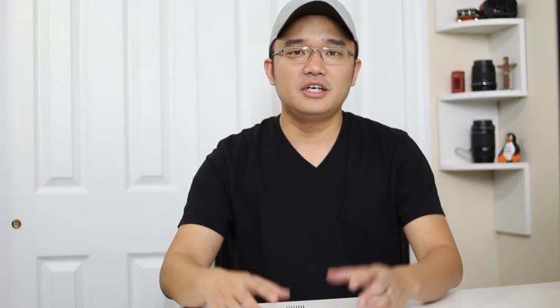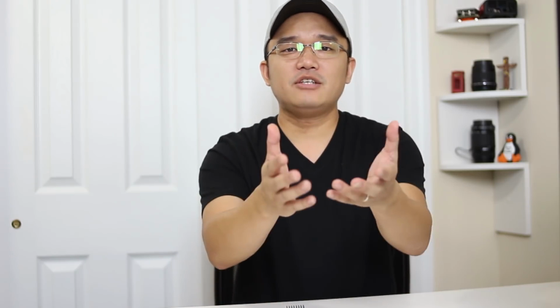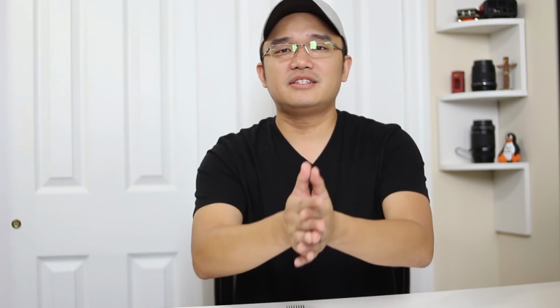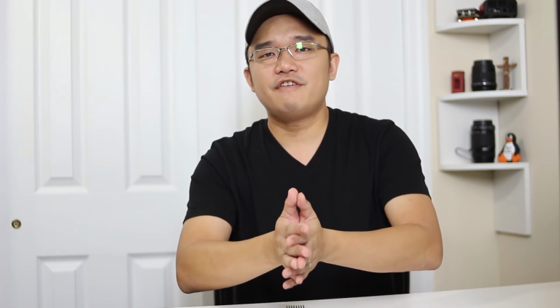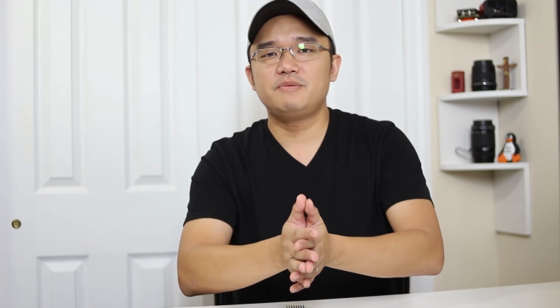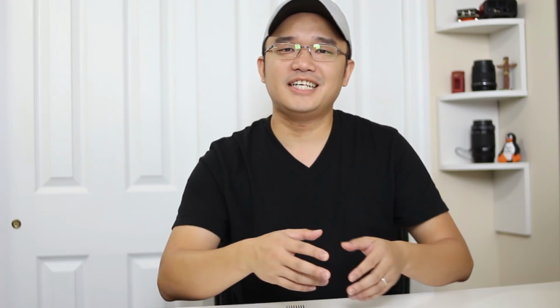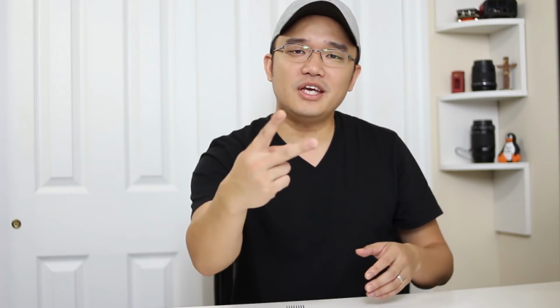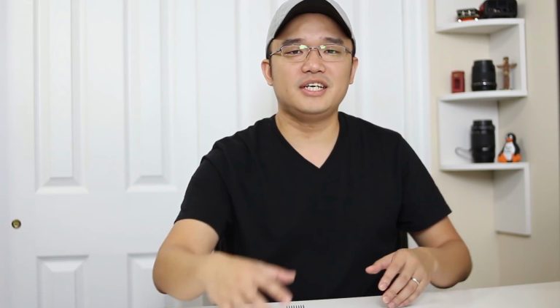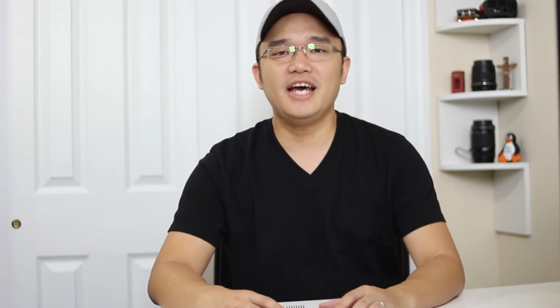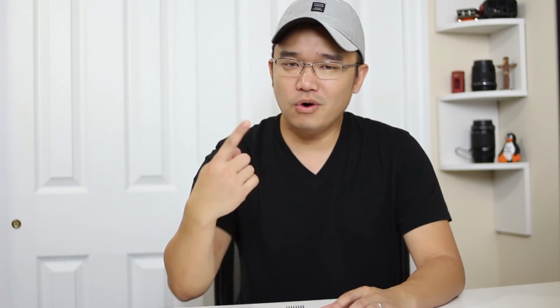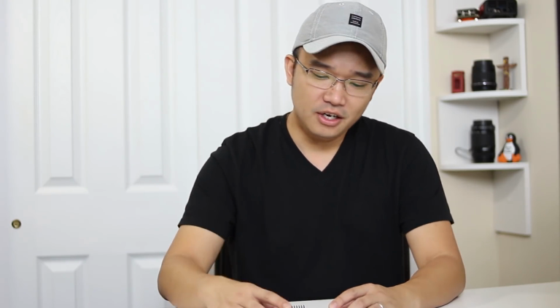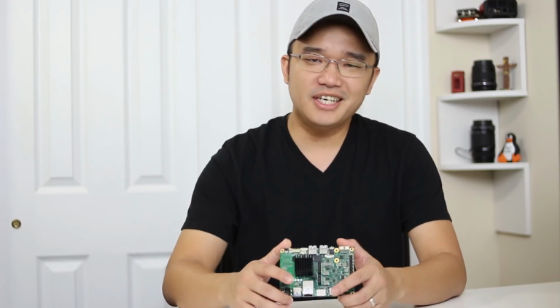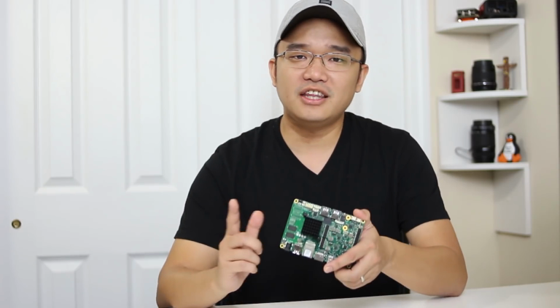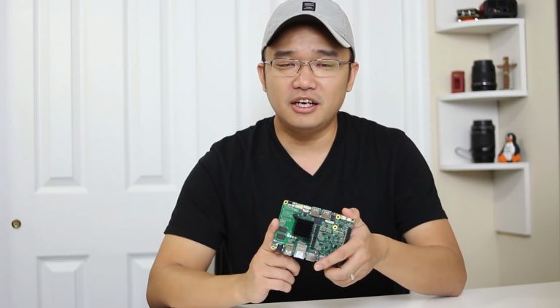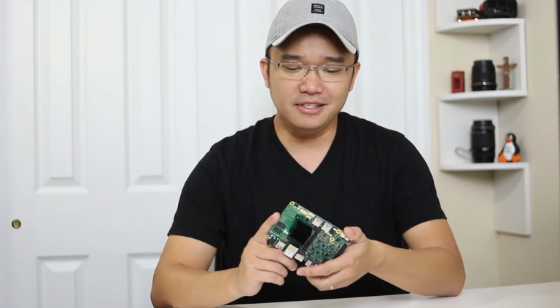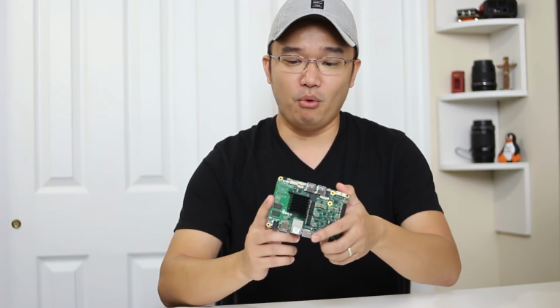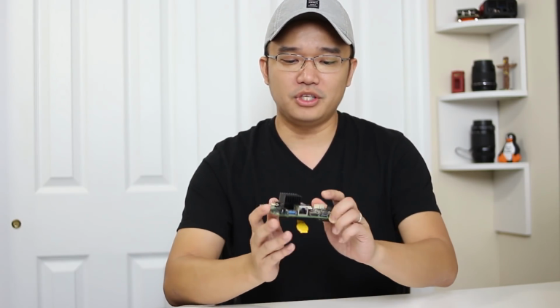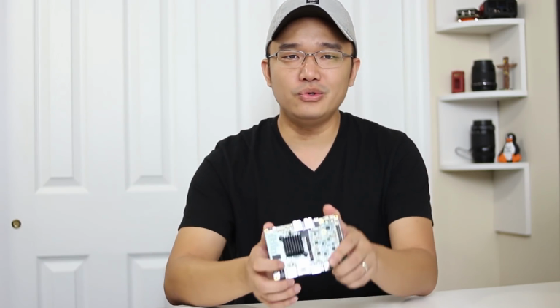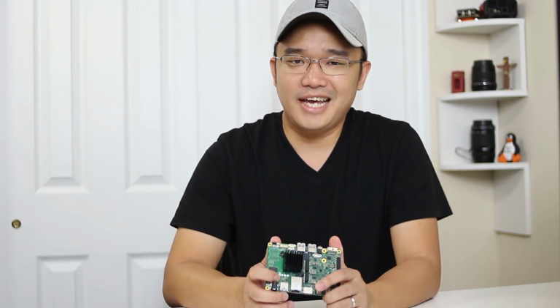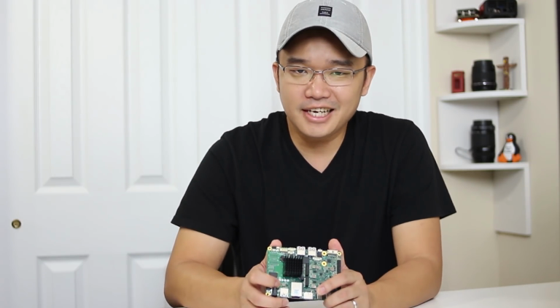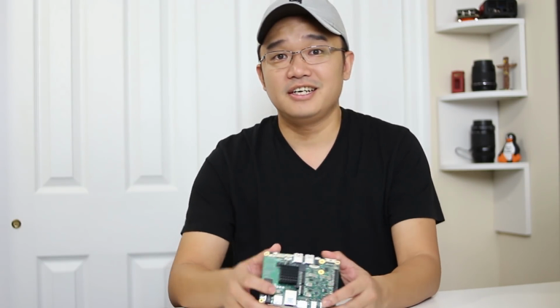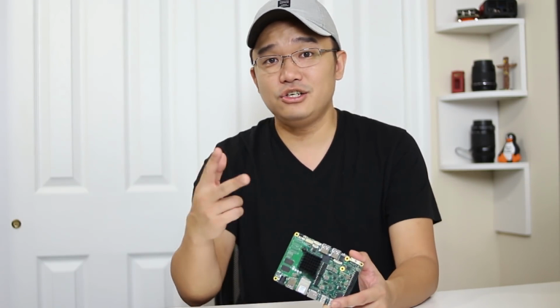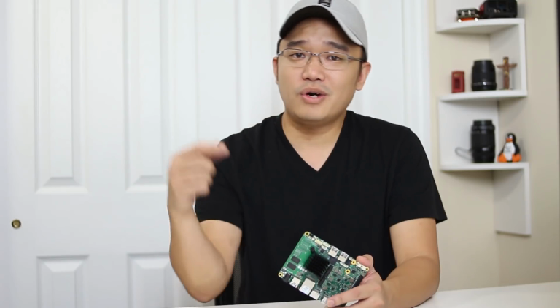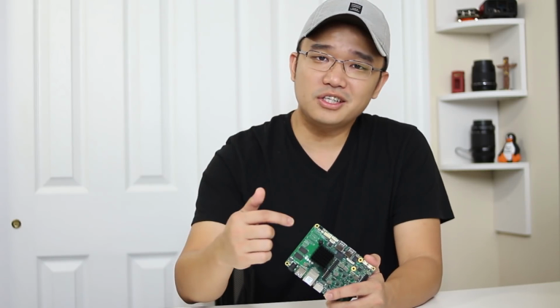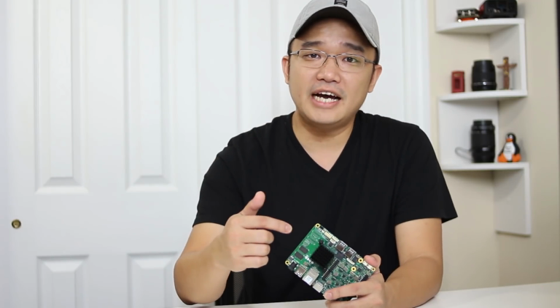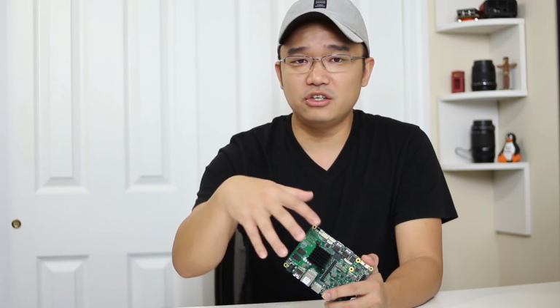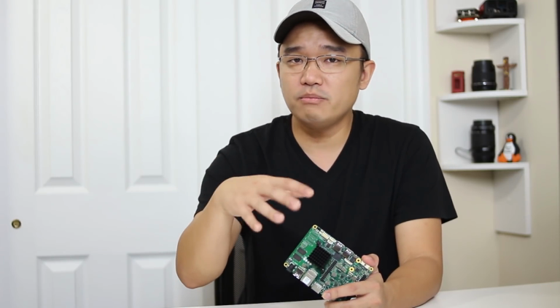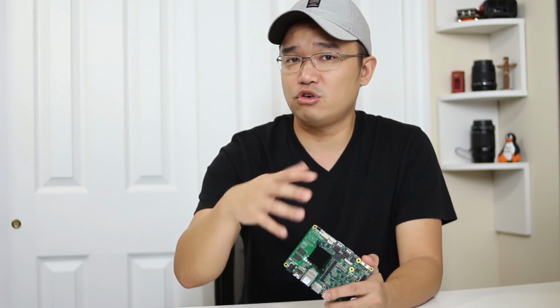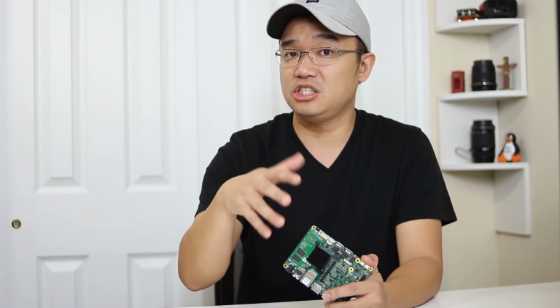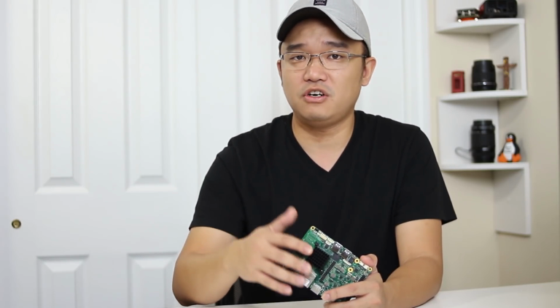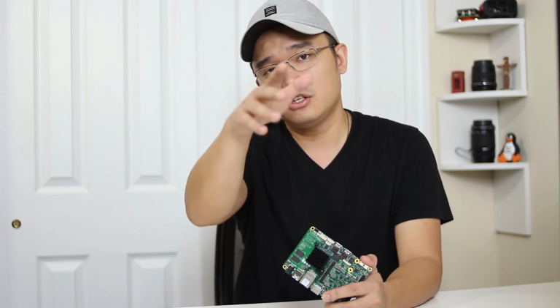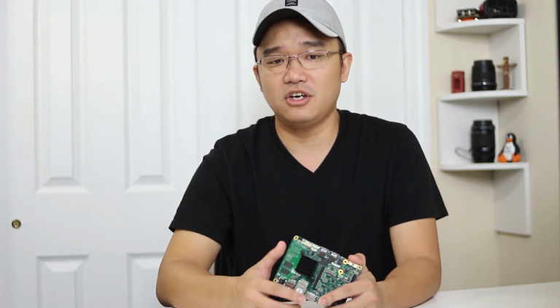Hey guys, what's going on? It's Don here from Nova Spirit Tech and two things we got to take care of today: one, we're gonna be taking a look at this amazing board called the Uru X86, and two, we're gonna turn this little guy into a little home lab virtual machine server. So let's get started.